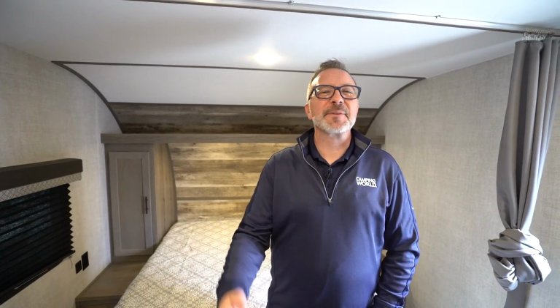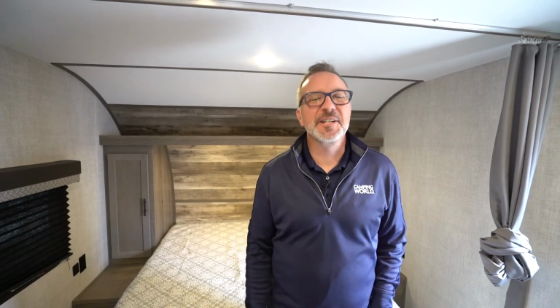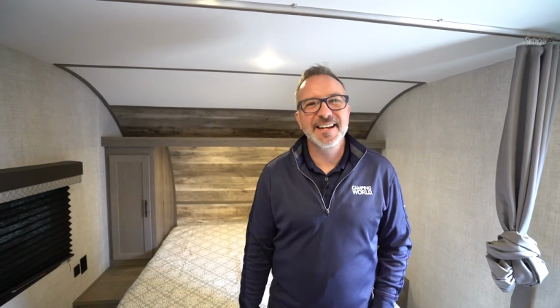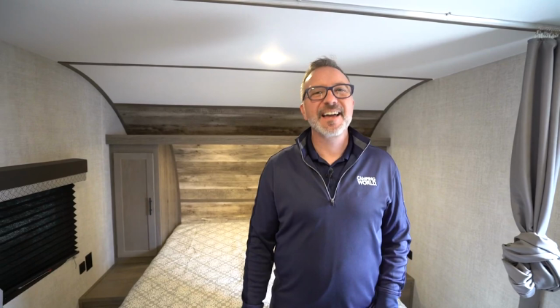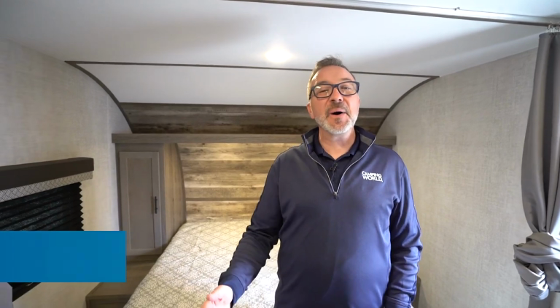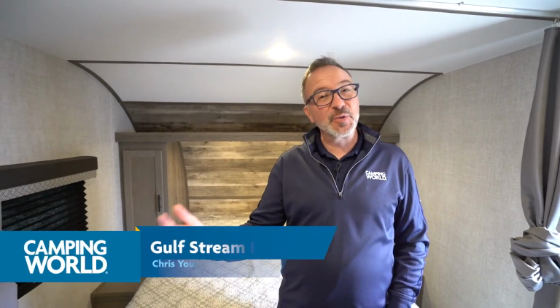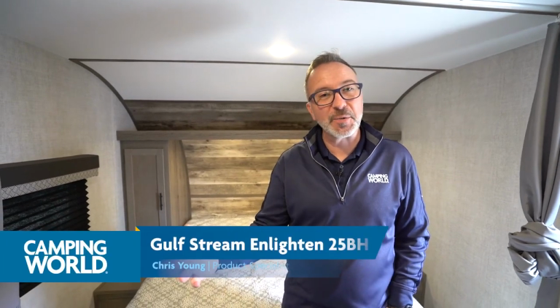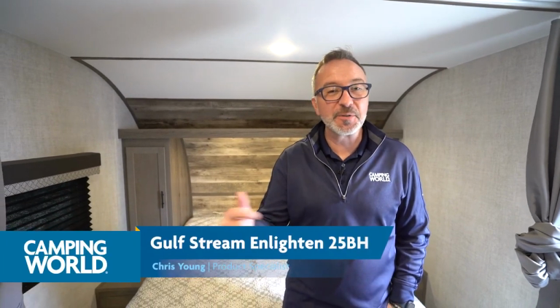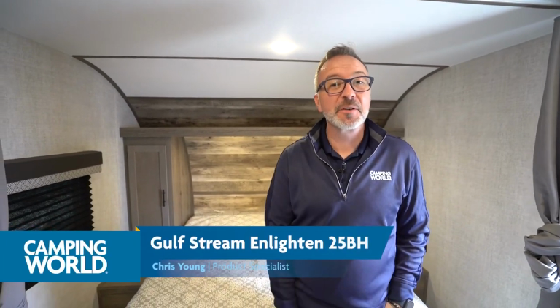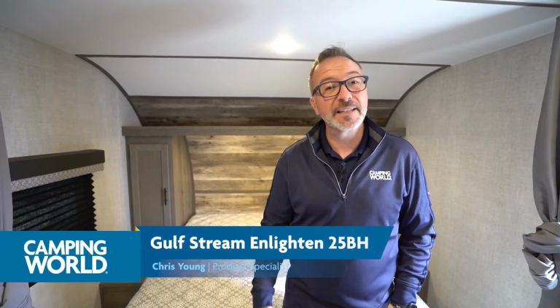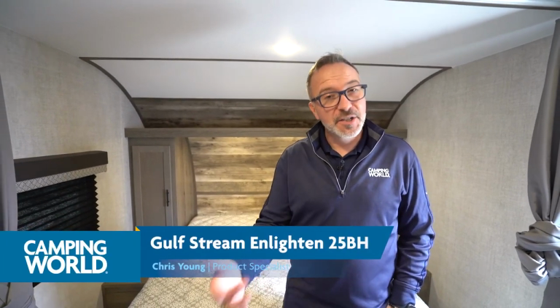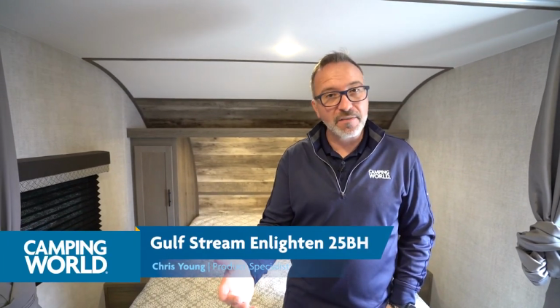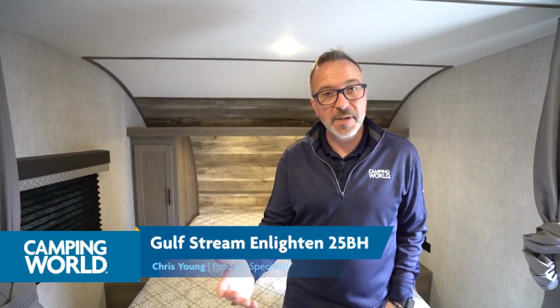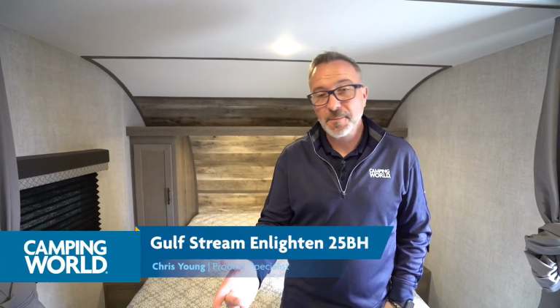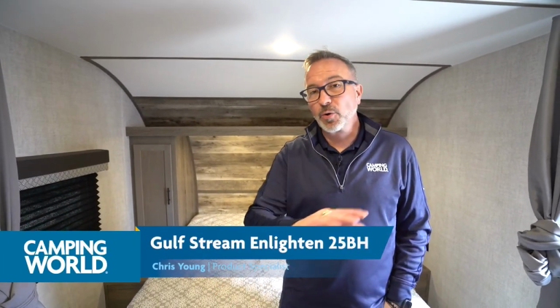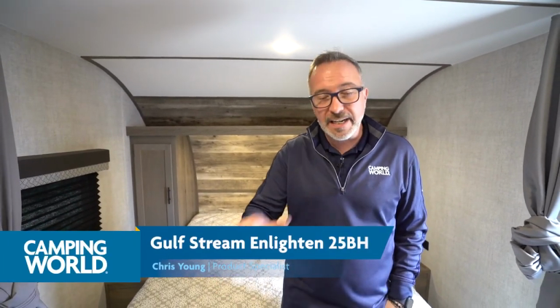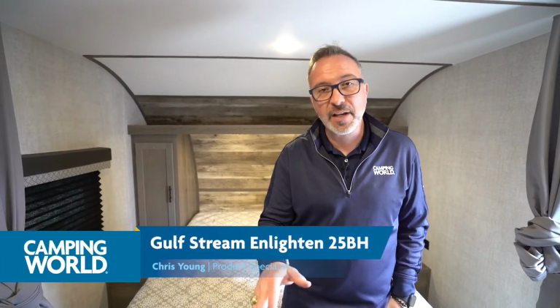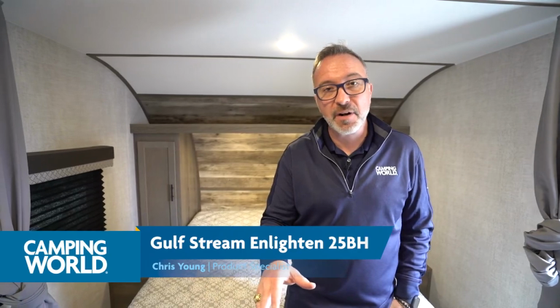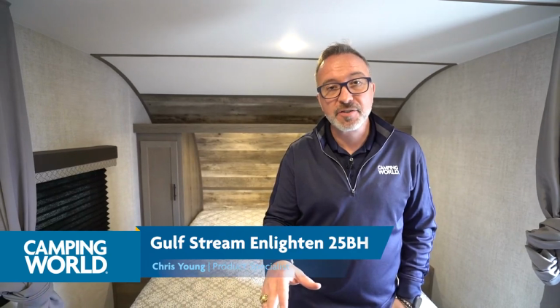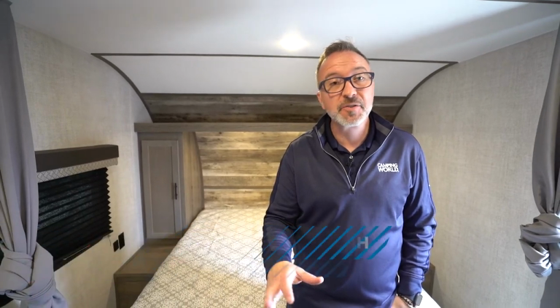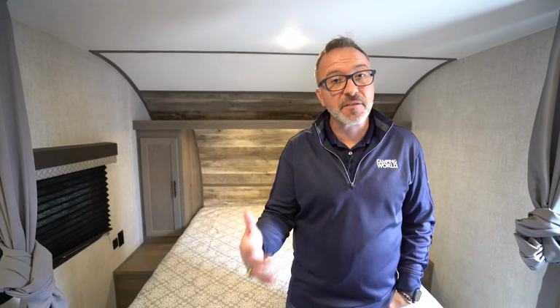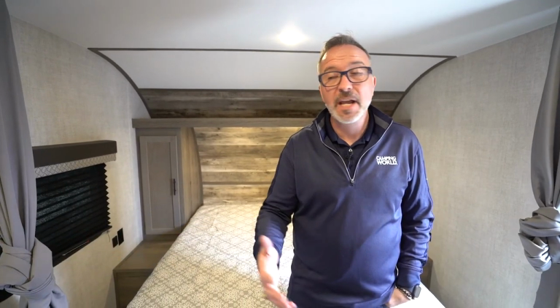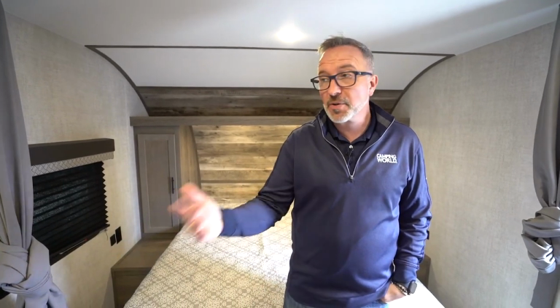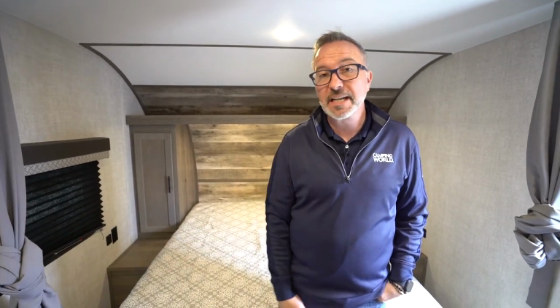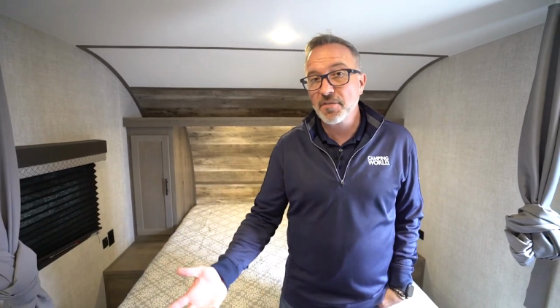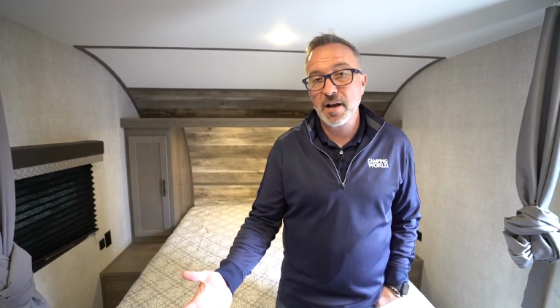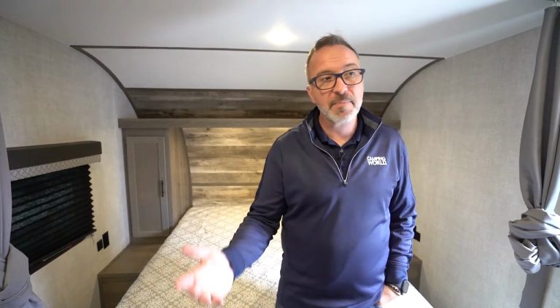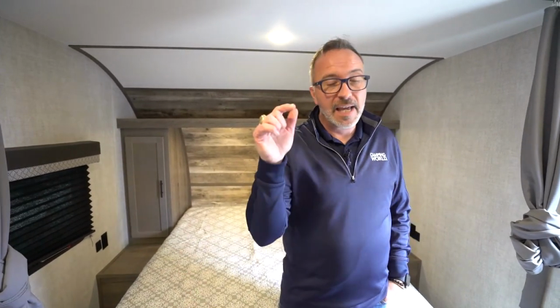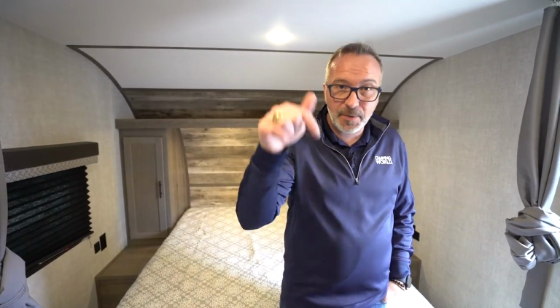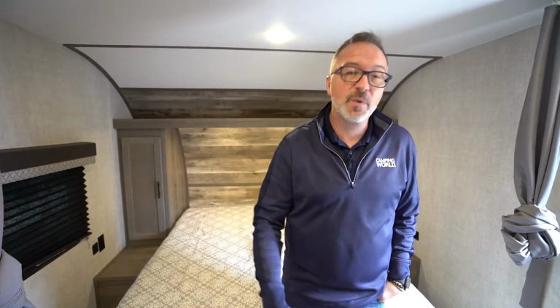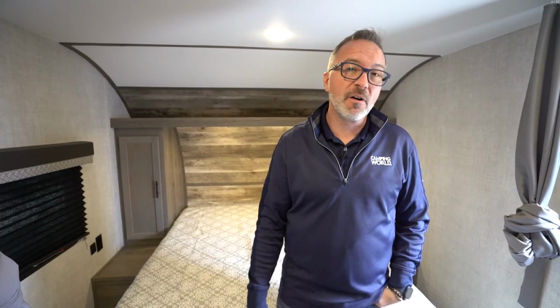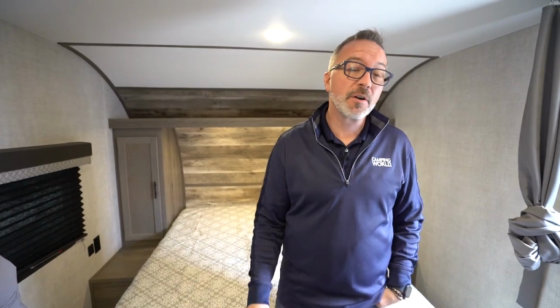It's Chris Young standing inside the all-new 2022 Gulfstream Enlightened 25BH — a great entry-level bunkhouse travel trailer for the family that wants to get up off the ground camping and dip their toe into the RV waters.